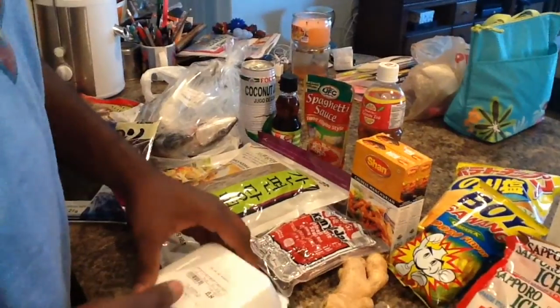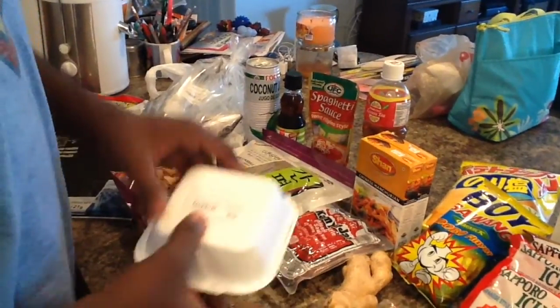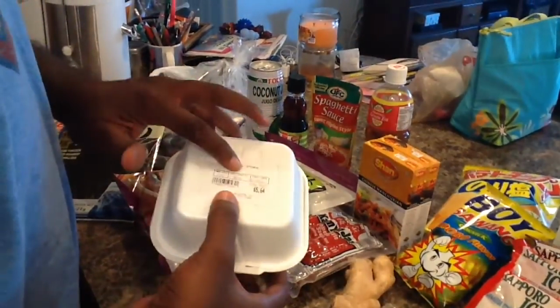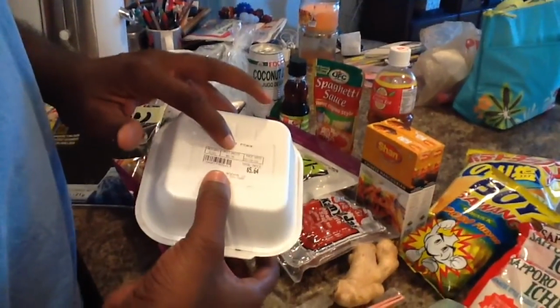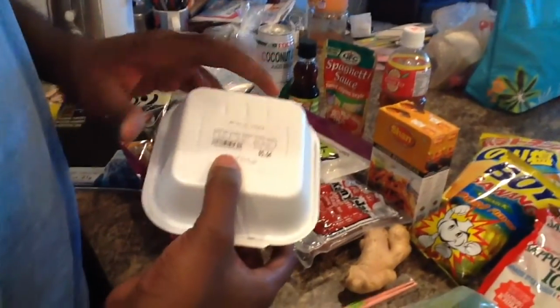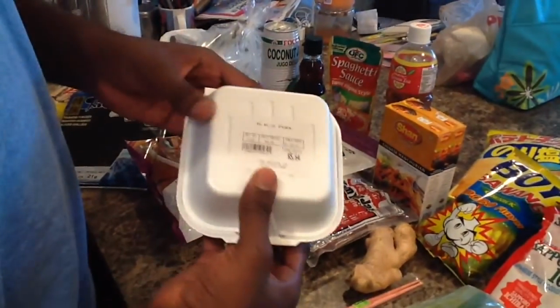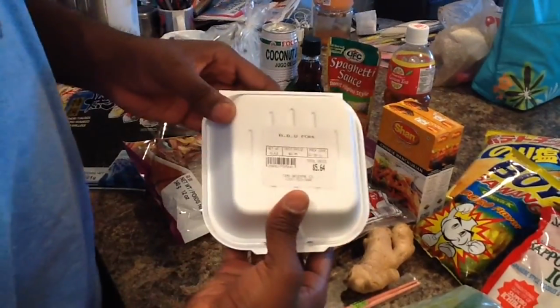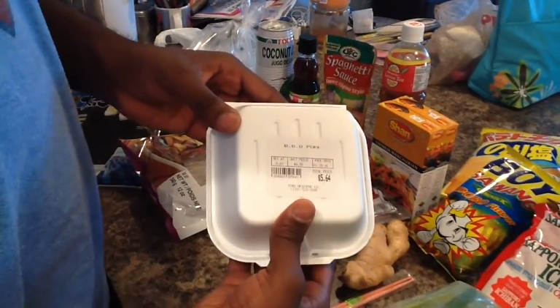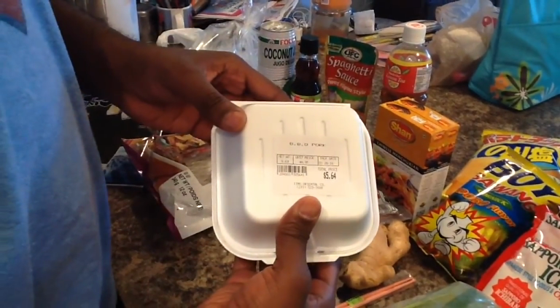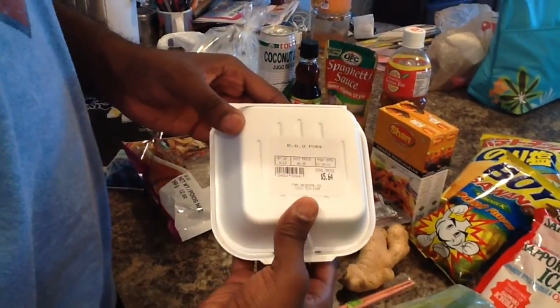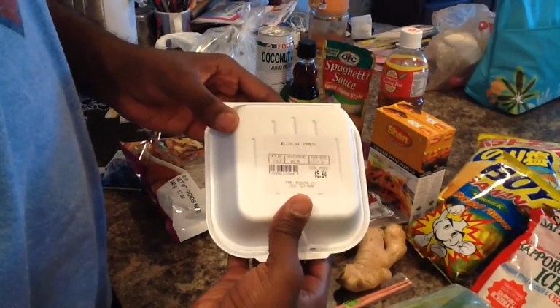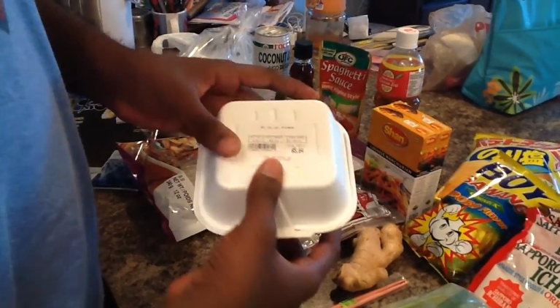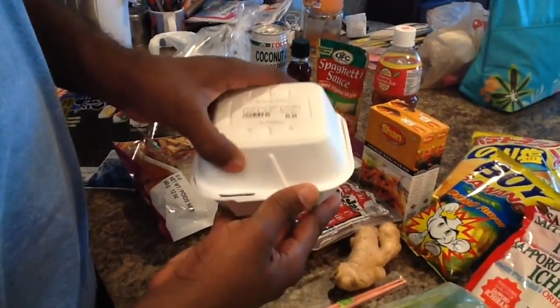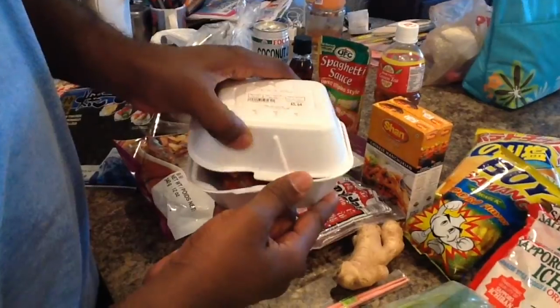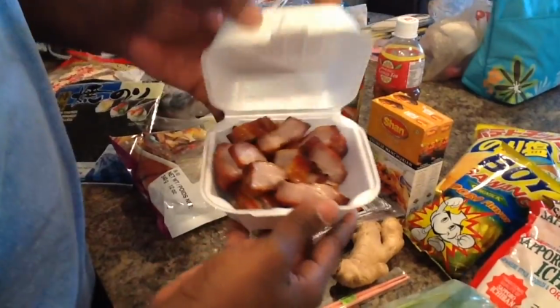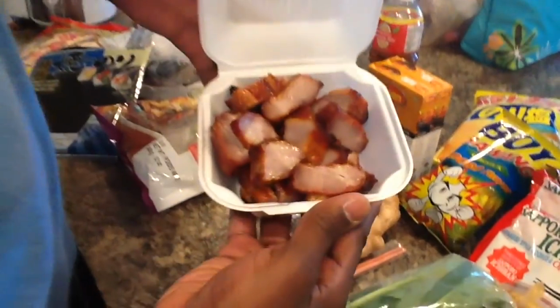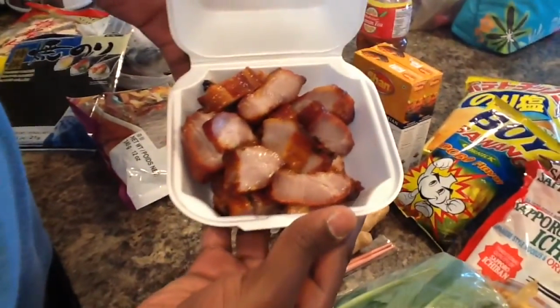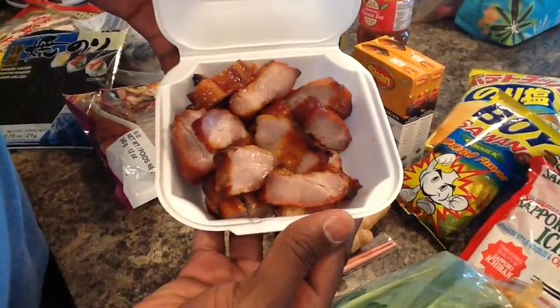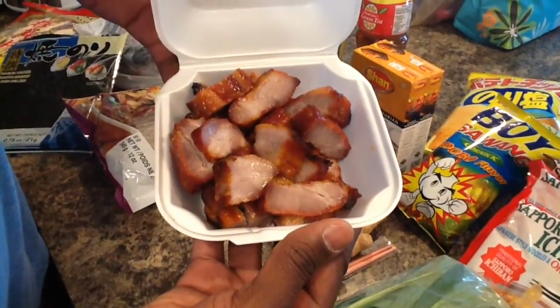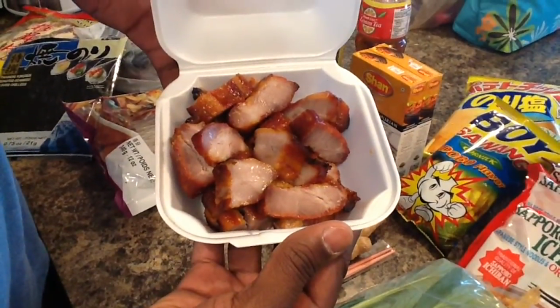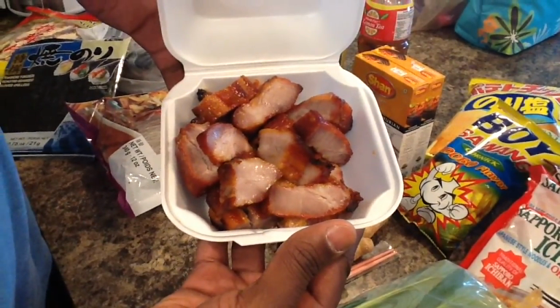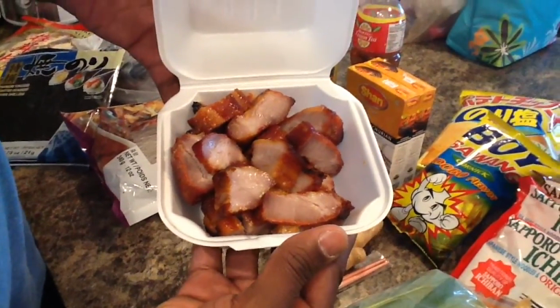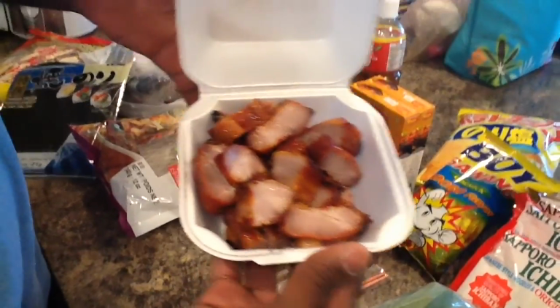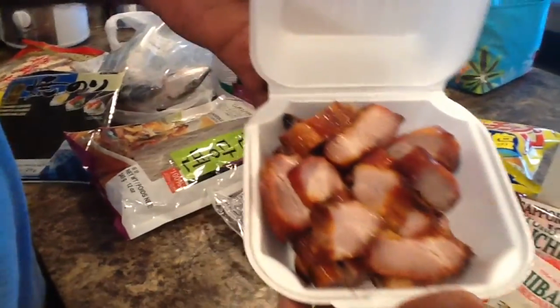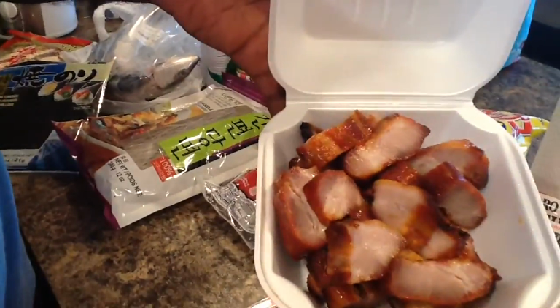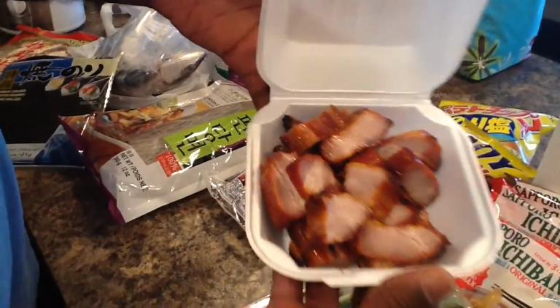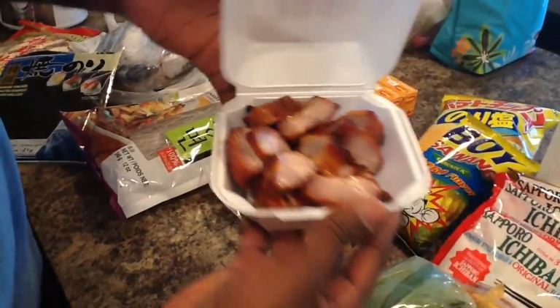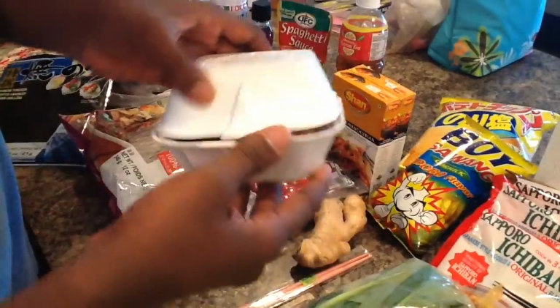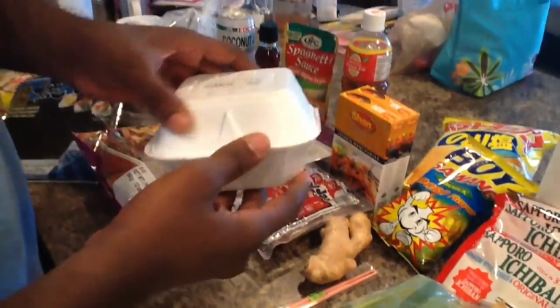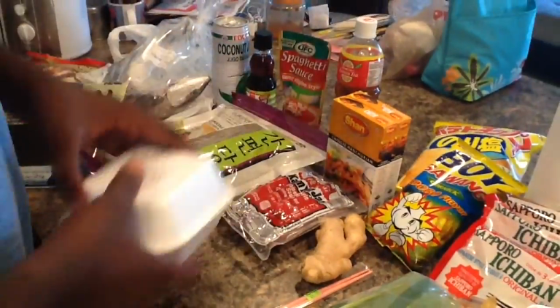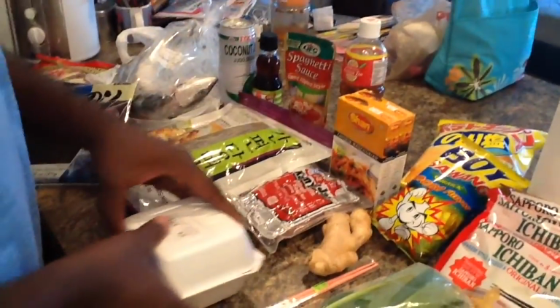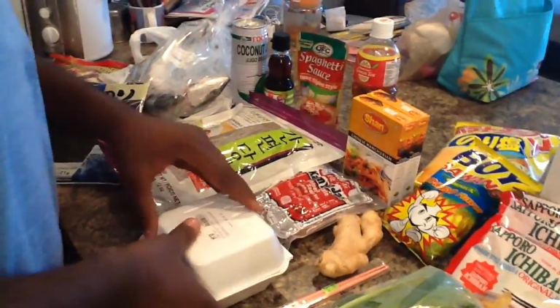We went and got some barbecue pork. They make it there in the market. You can just get it and it smells so good — you can tell it's all chopped up. Got that.